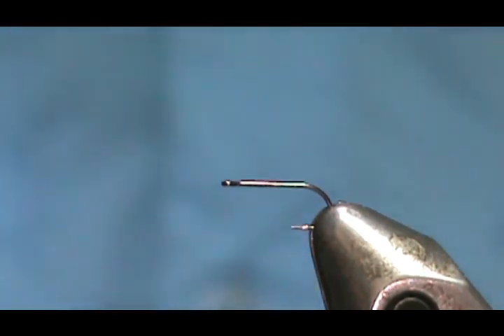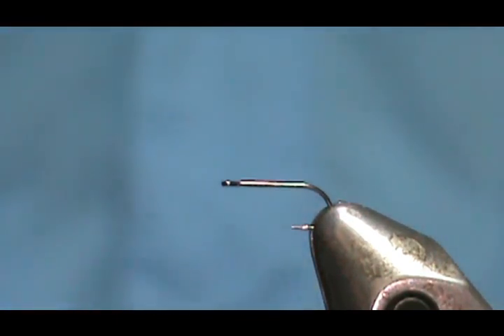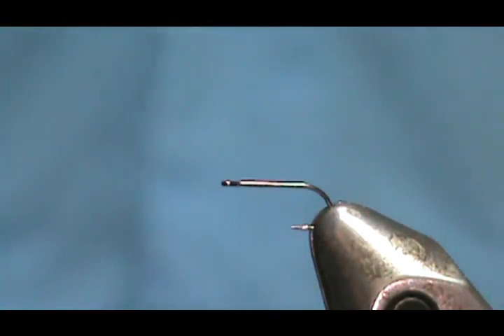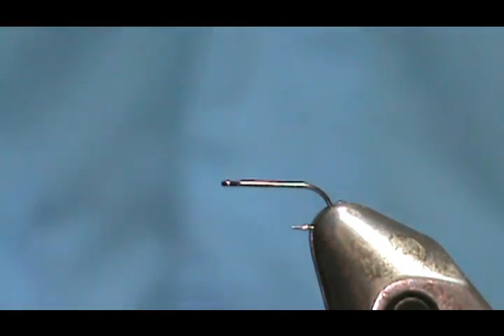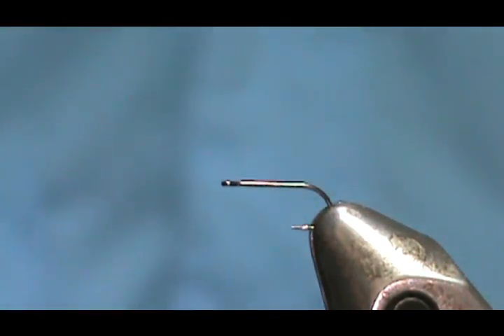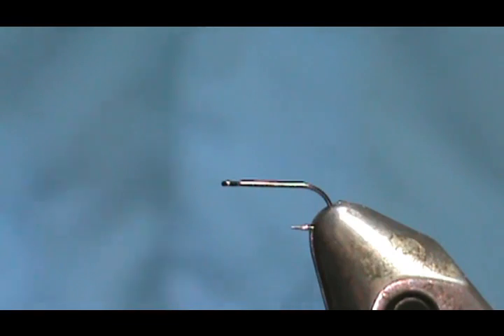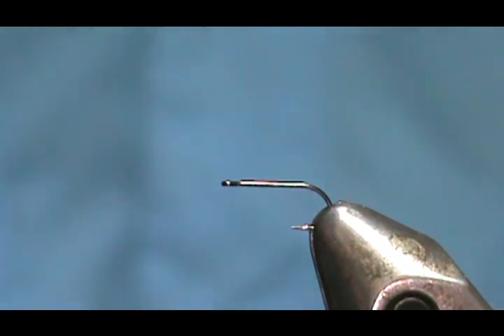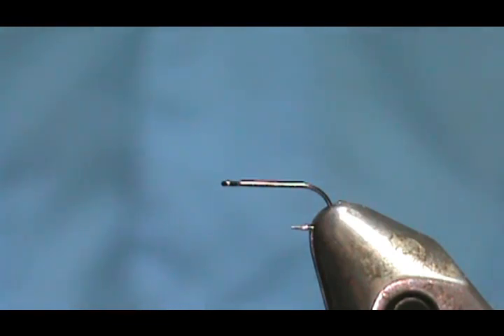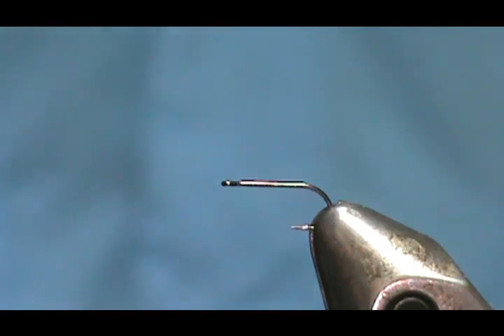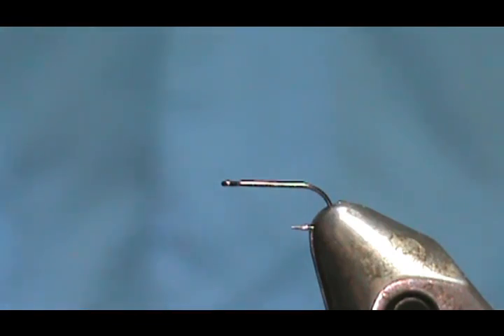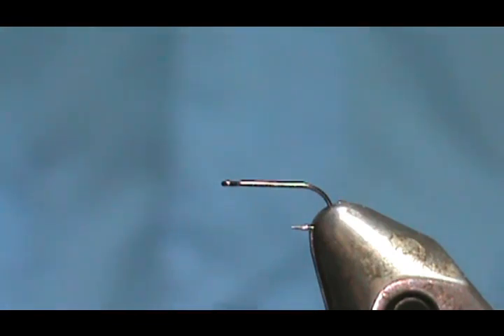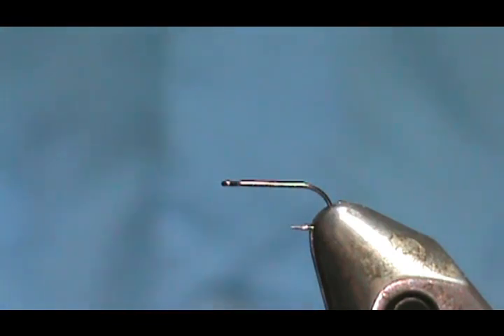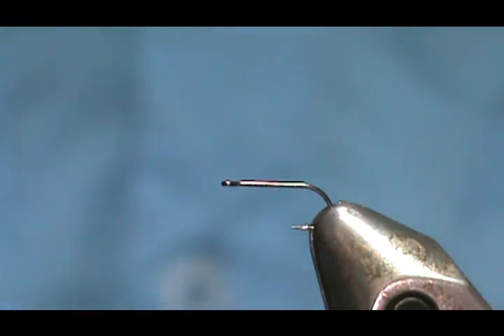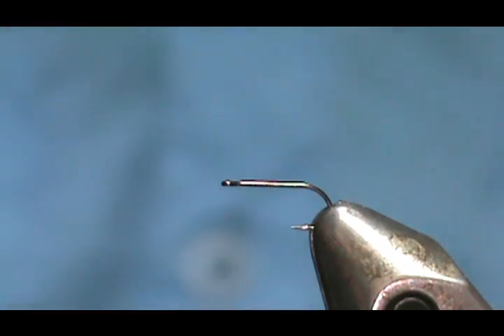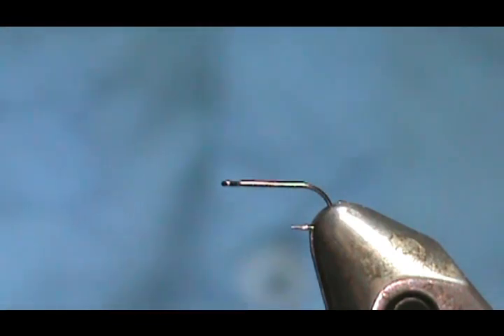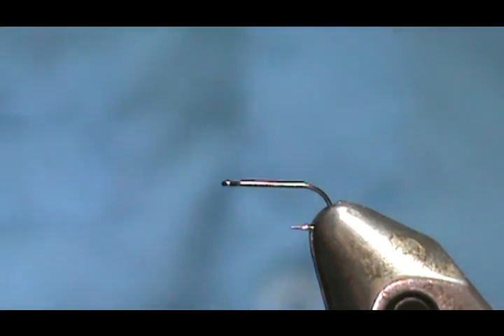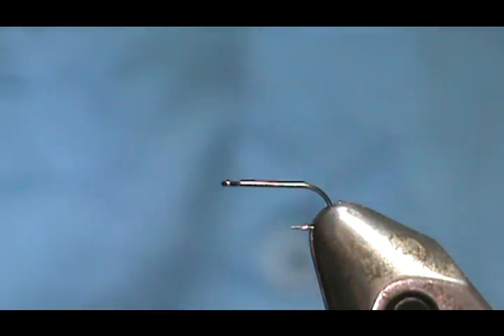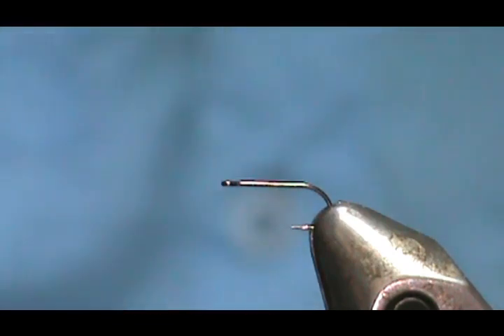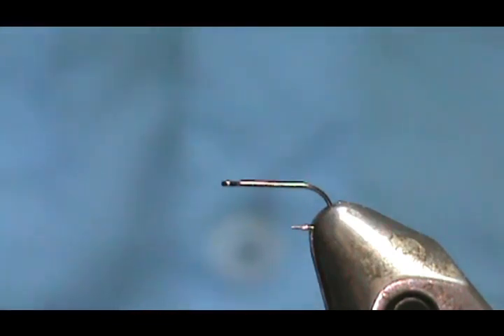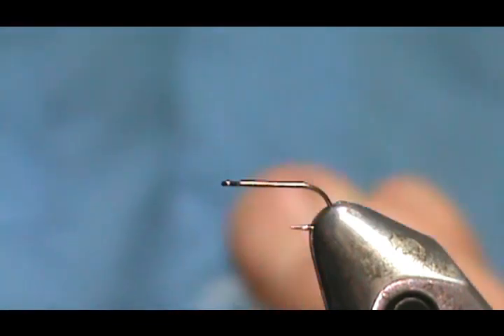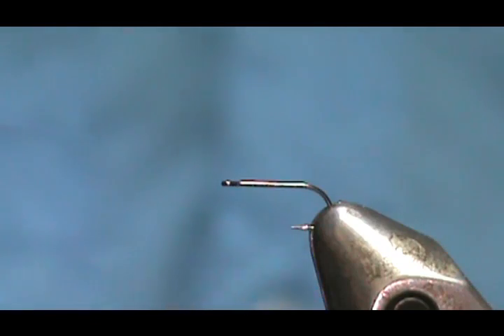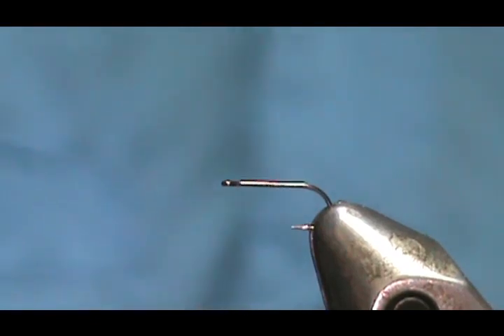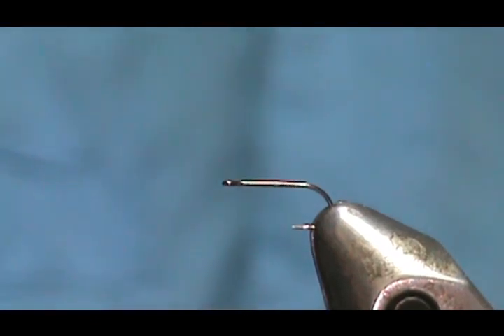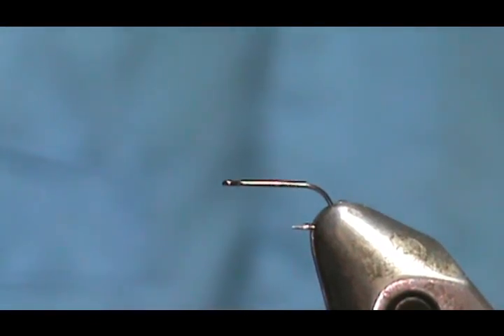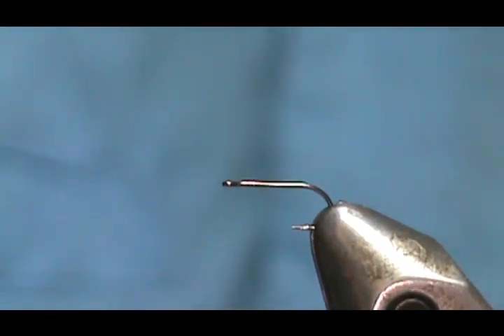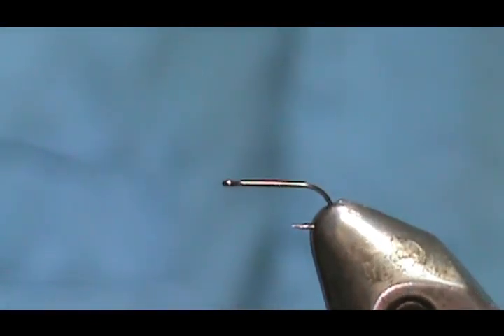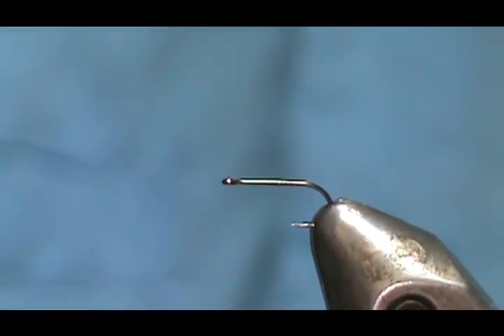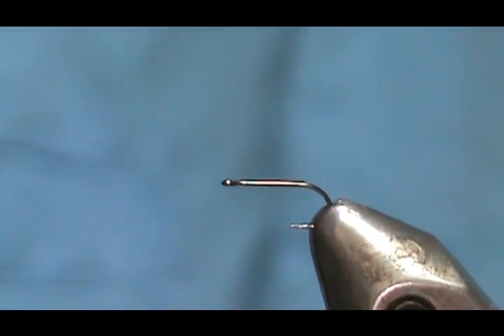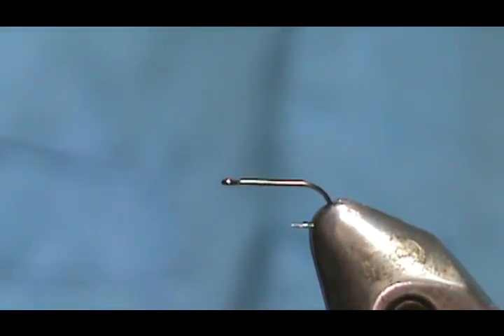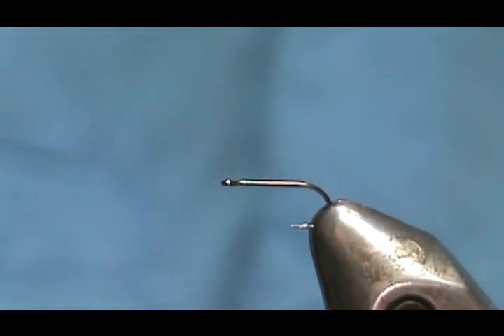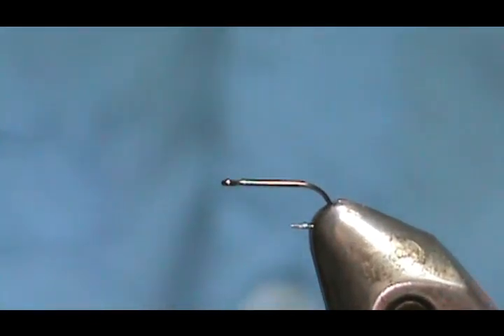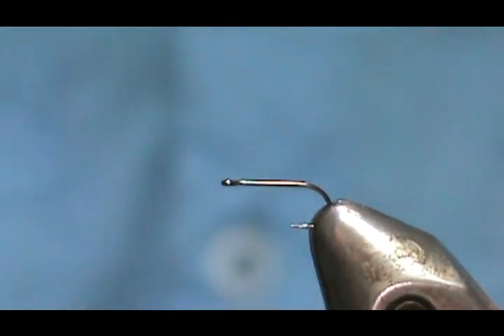This is going to be the Blue Dun or Little Blue Winged Olive. The hook I have in the vise is an 18 — you can tie them in 18, 20, and even smaller.